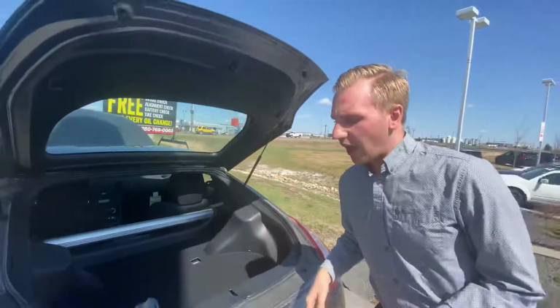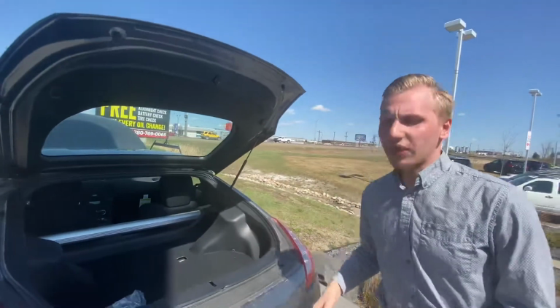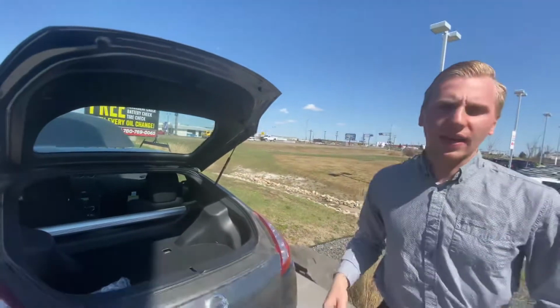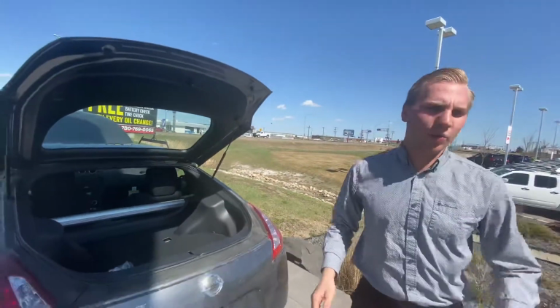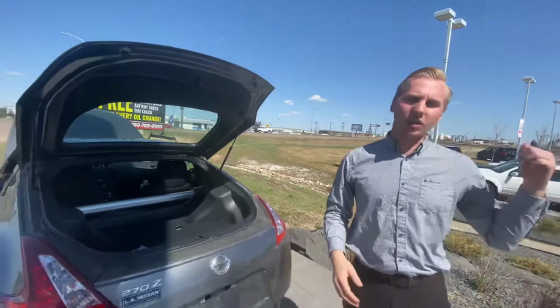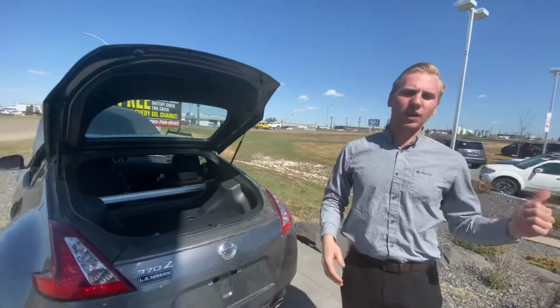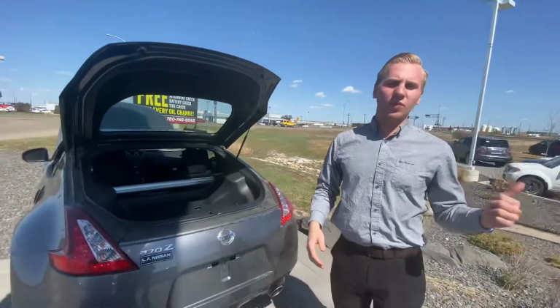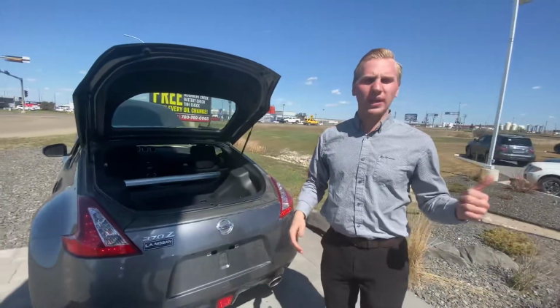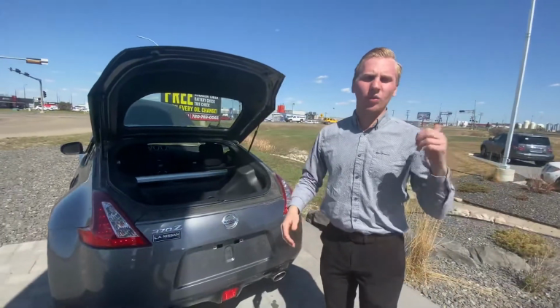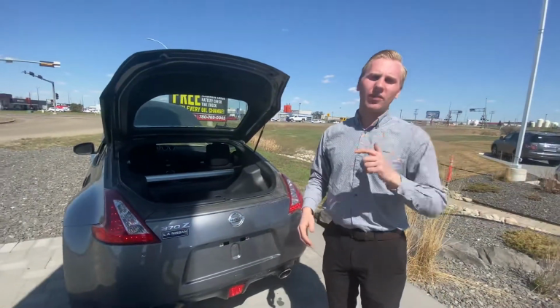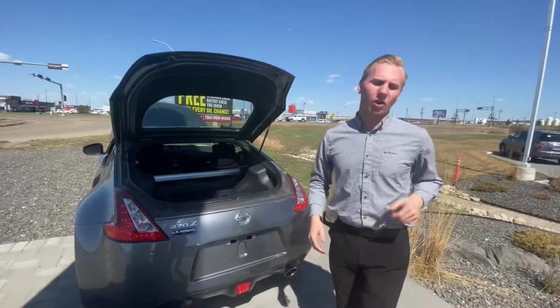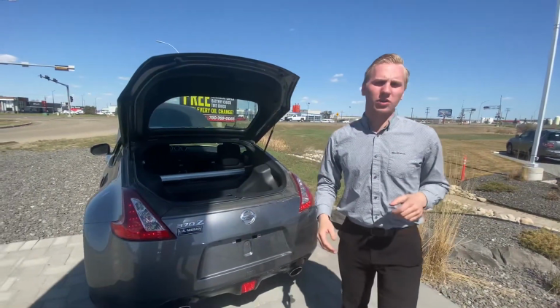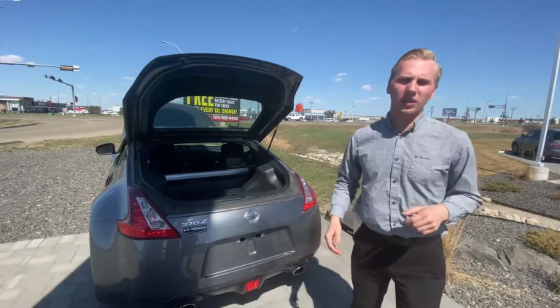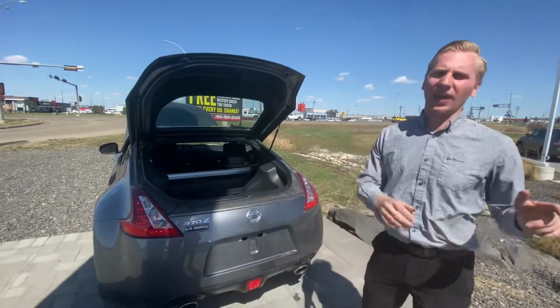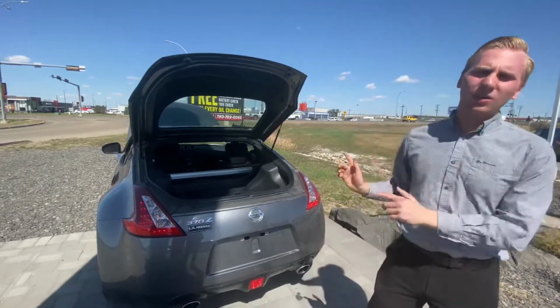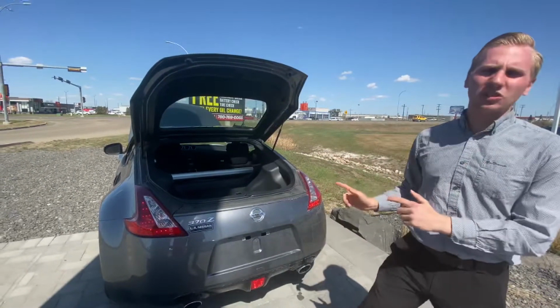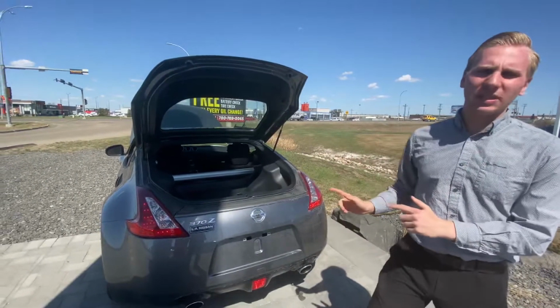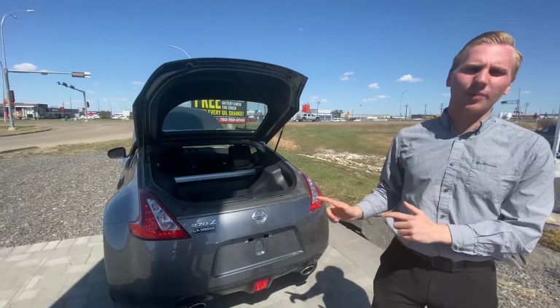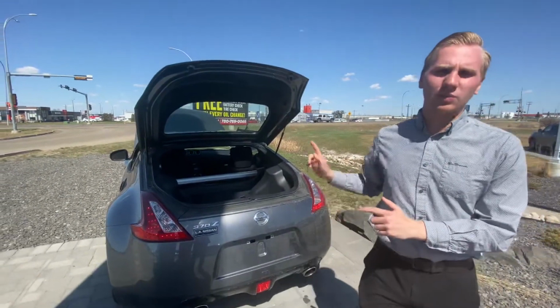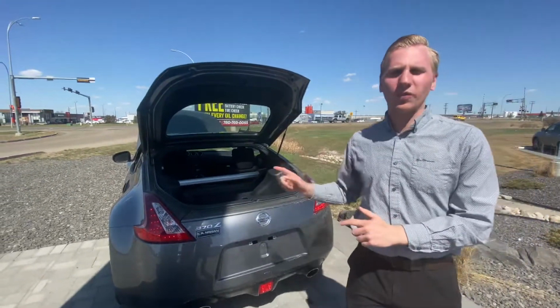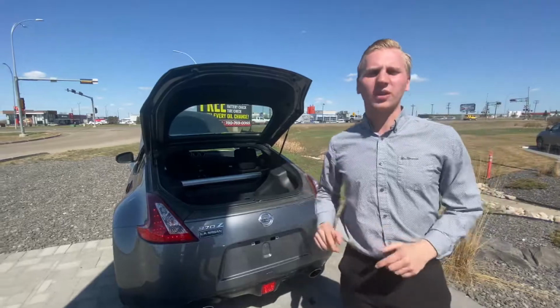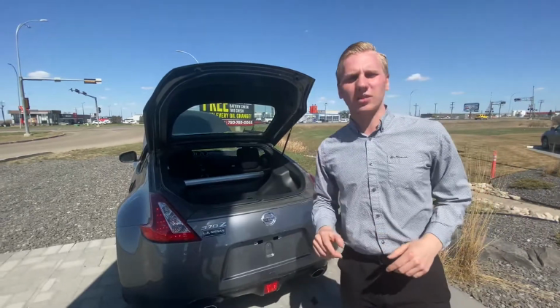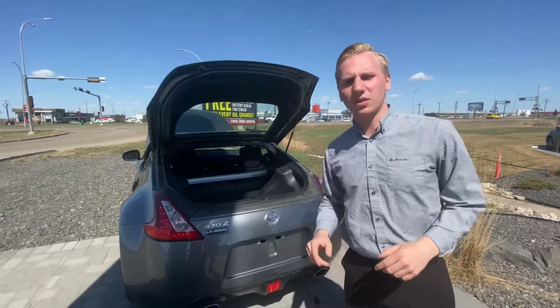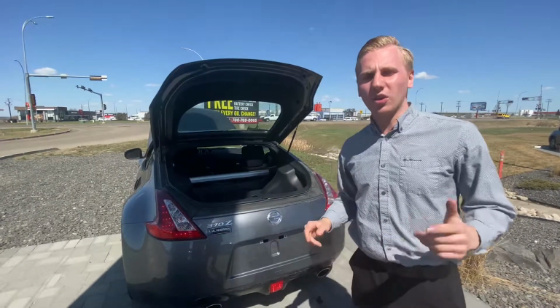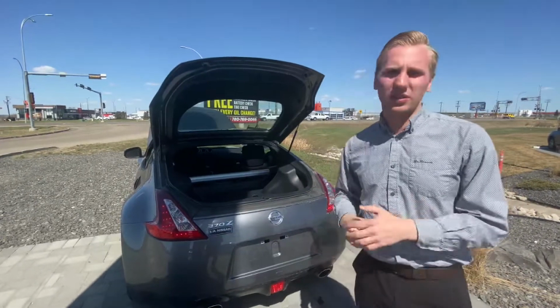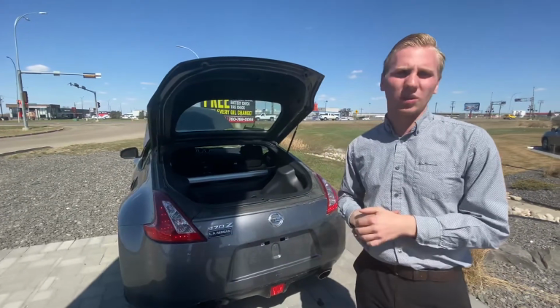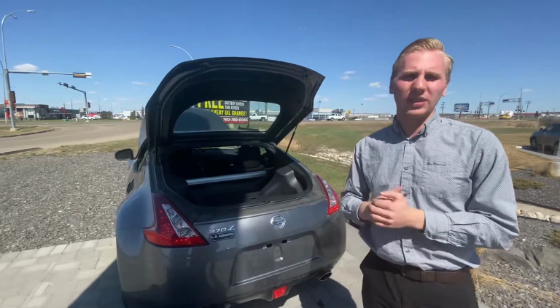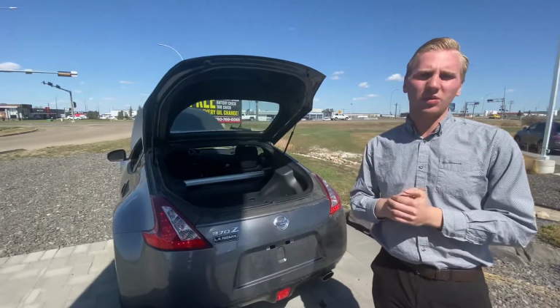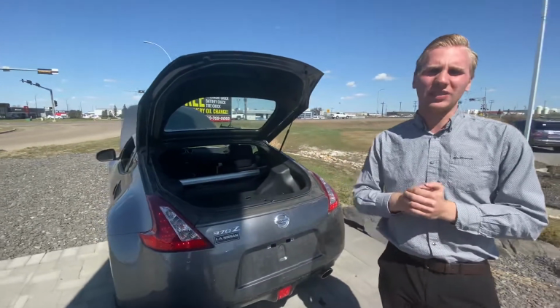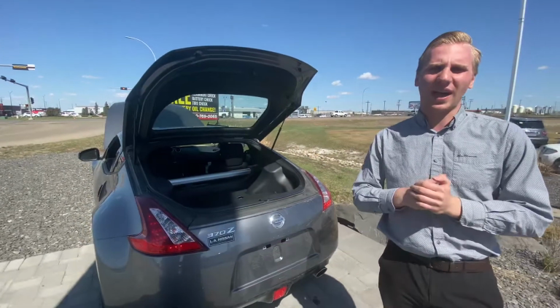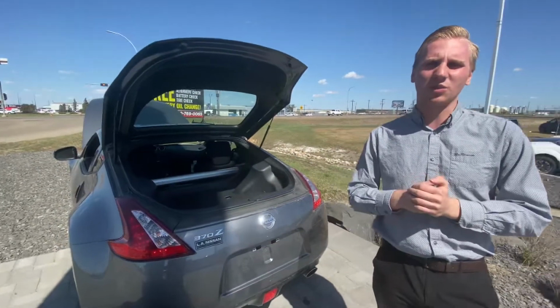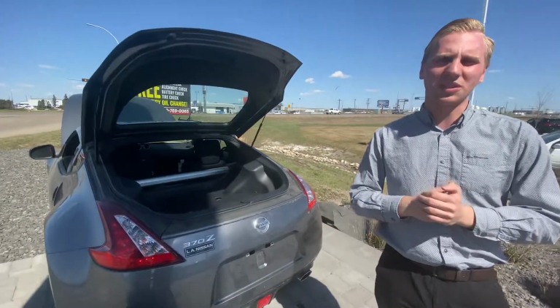I know that we're working out some numbers for you right now, we'll be giving you a call here shortly. If you have any questions in the meantime about this beautiful car, give me a call here at the store — 780-769-0060.